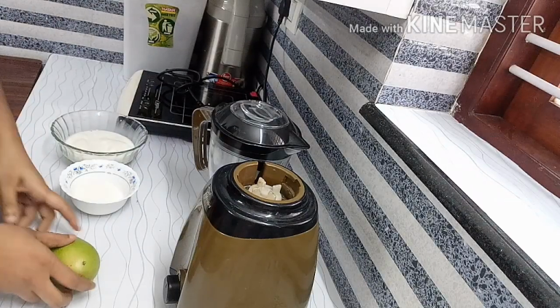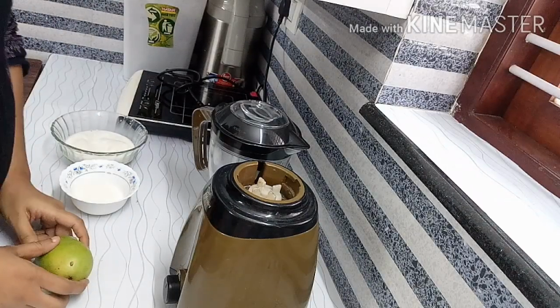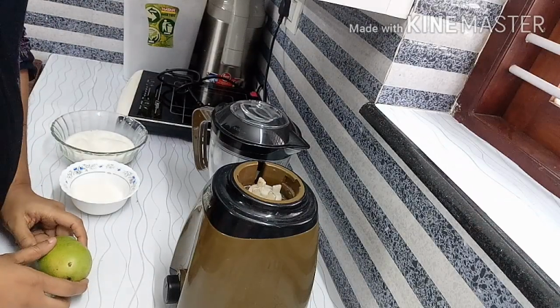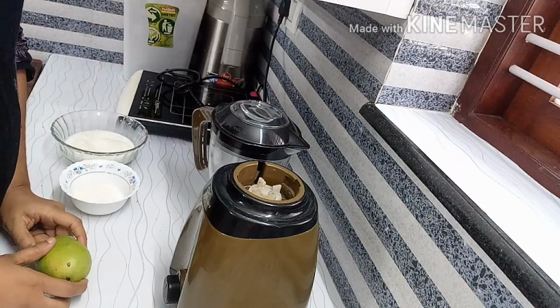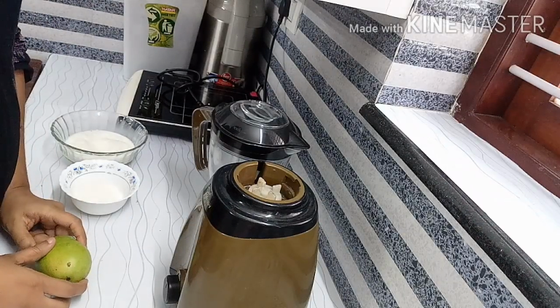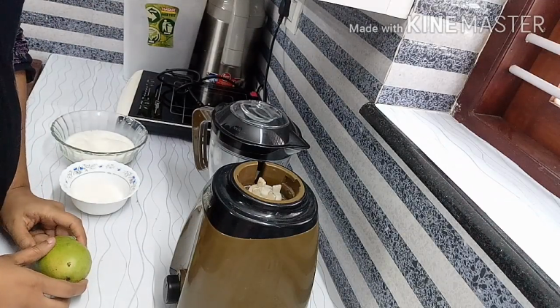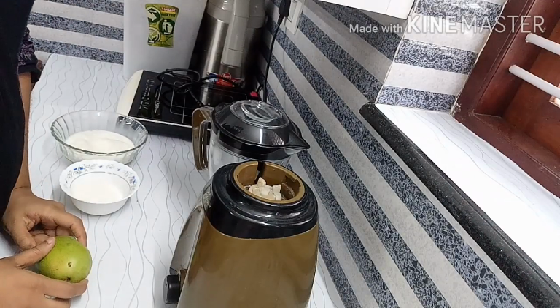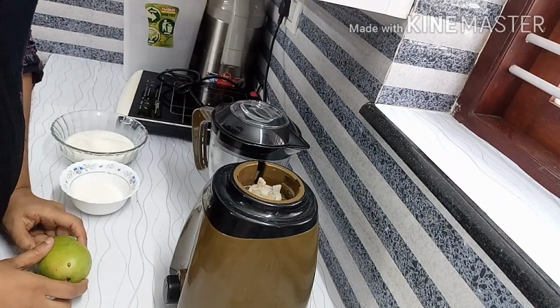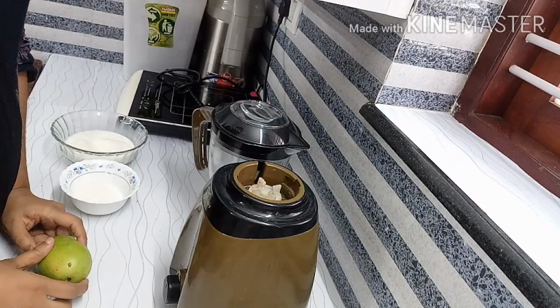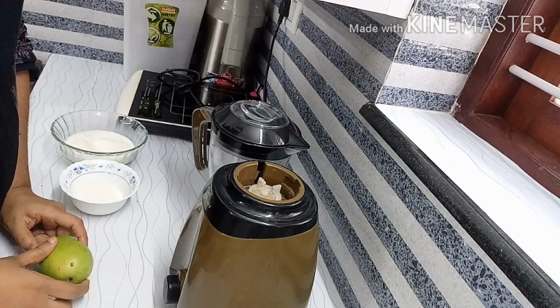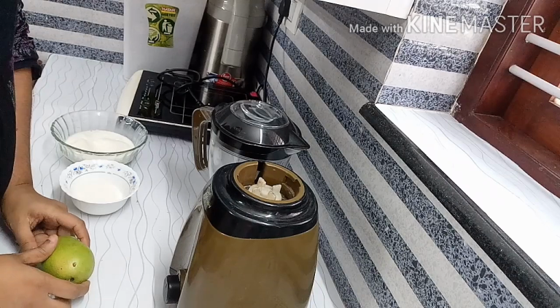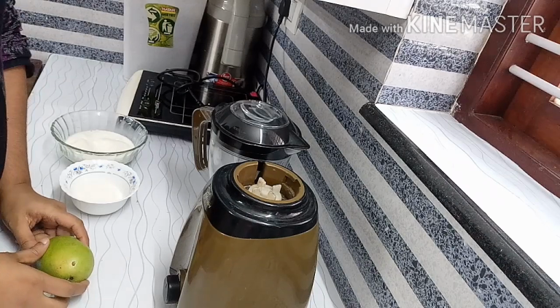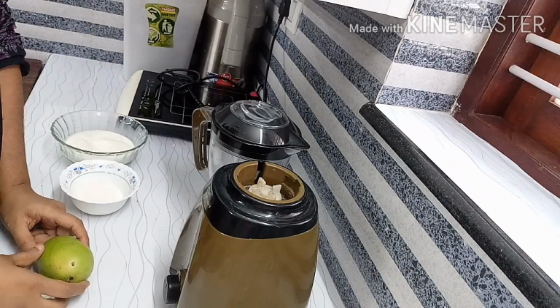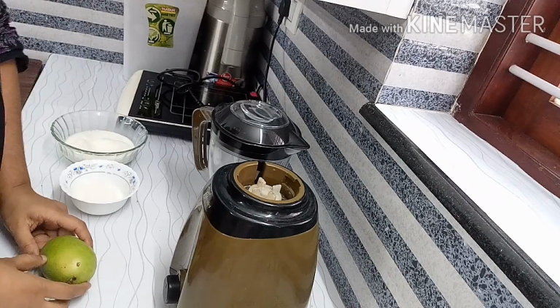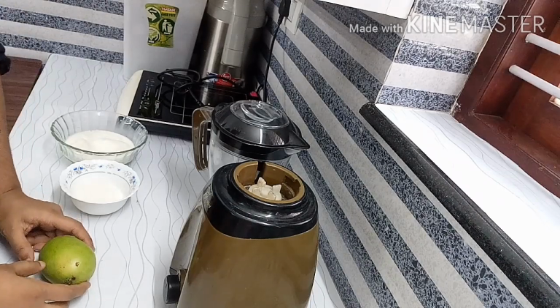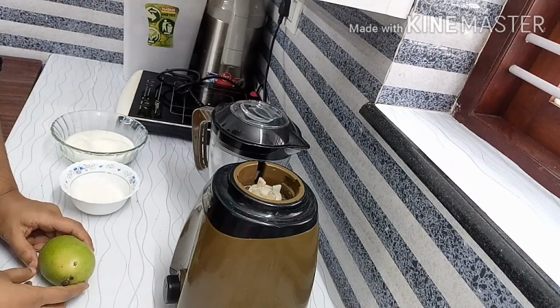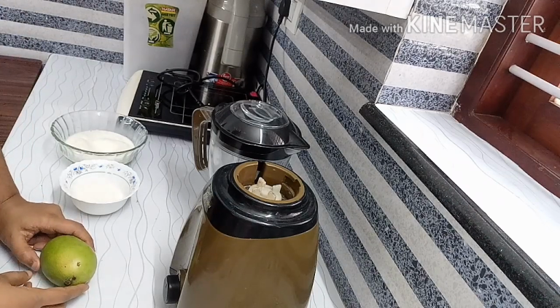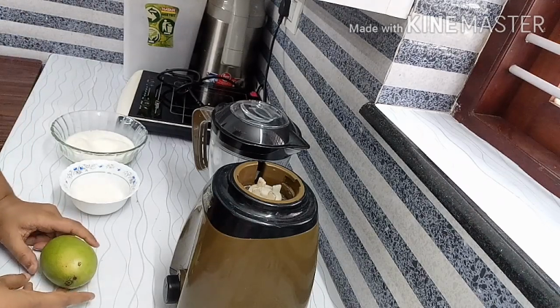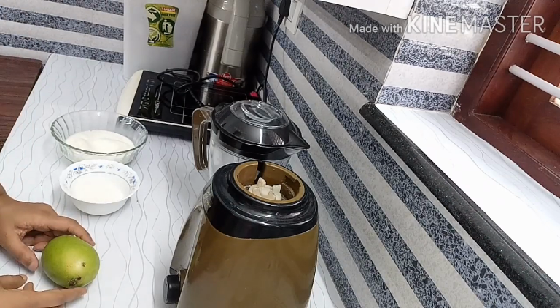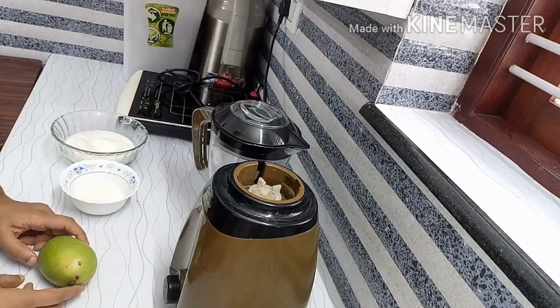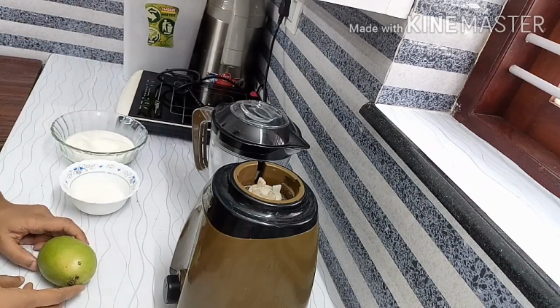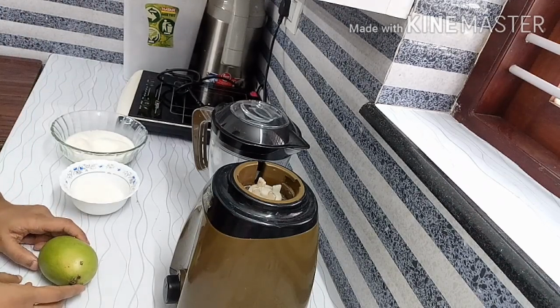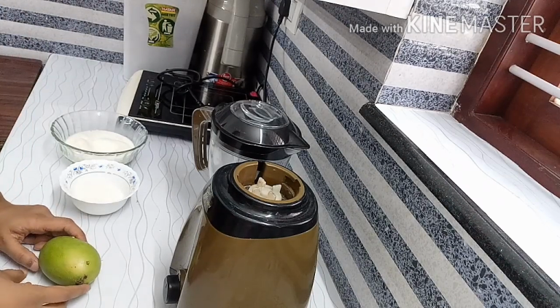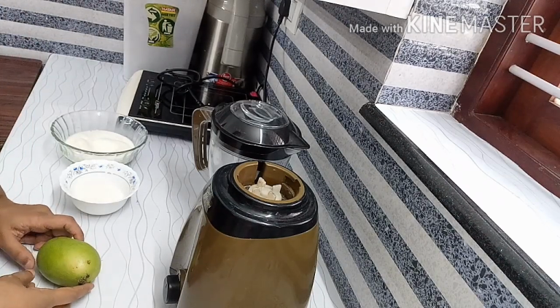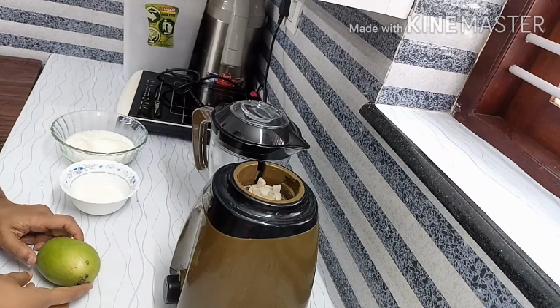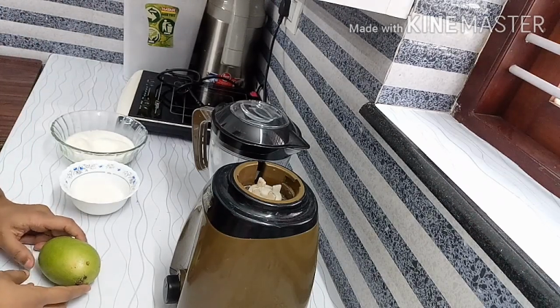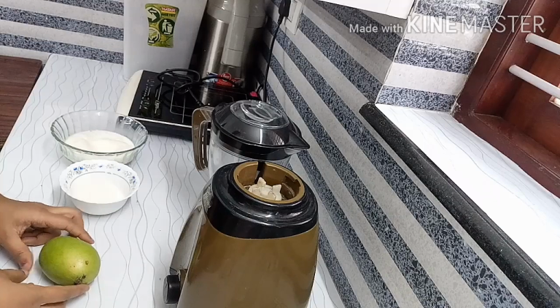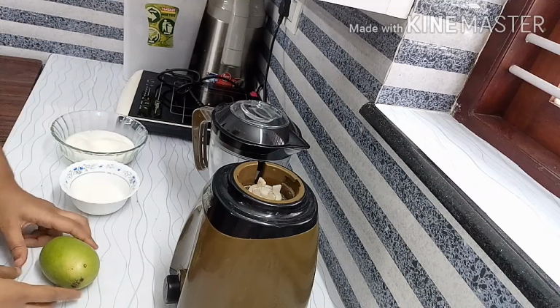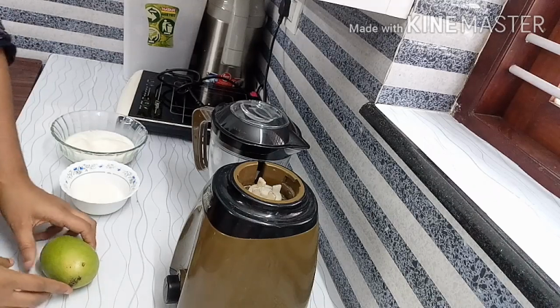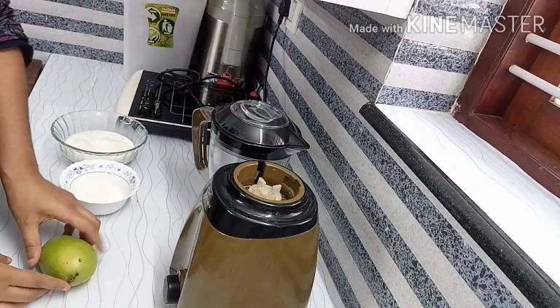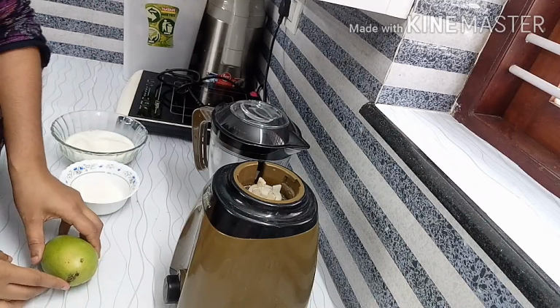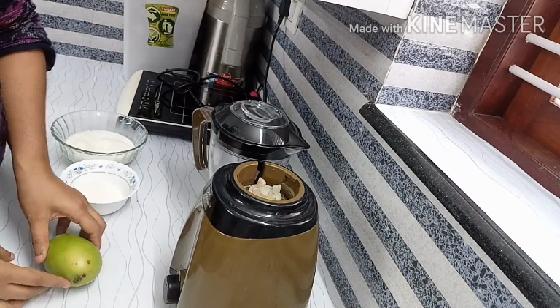Hi friends, welcome to Homely Thoughts. This is our variety of juices. Now it's the season. Let's mix it together.